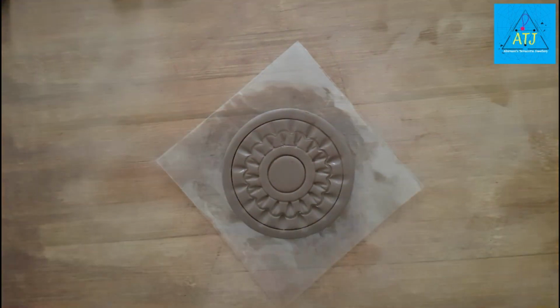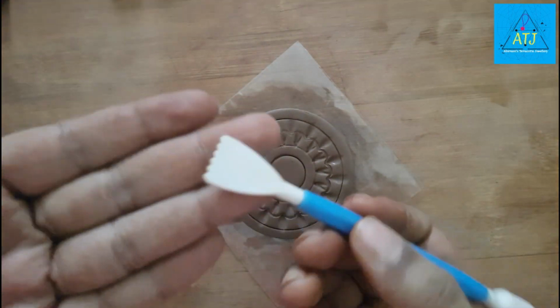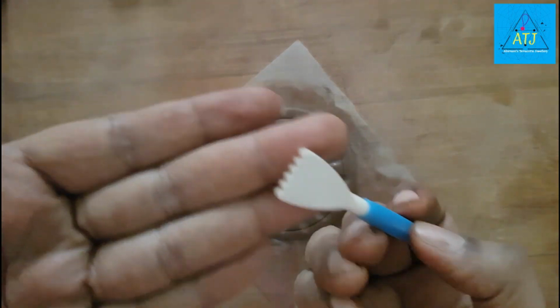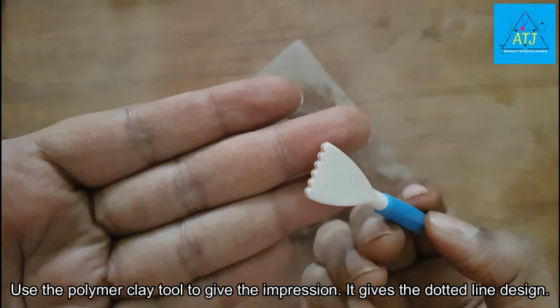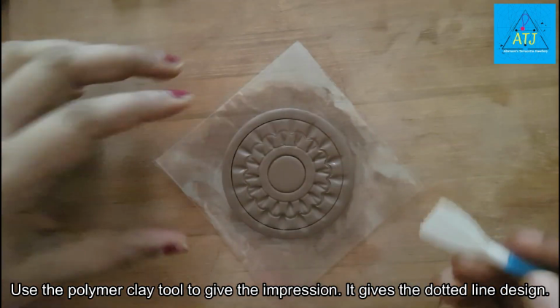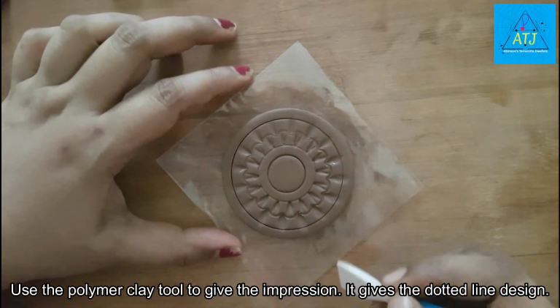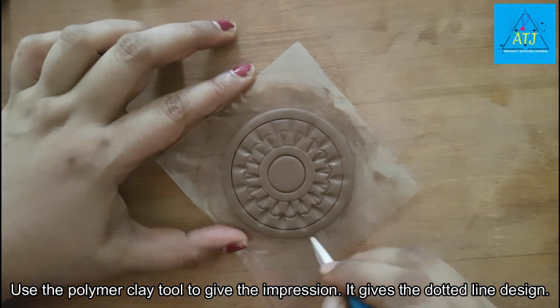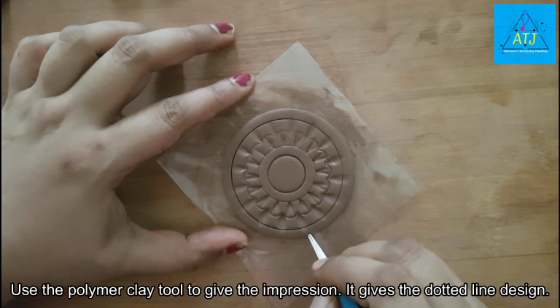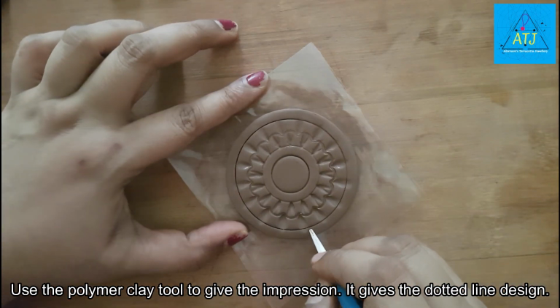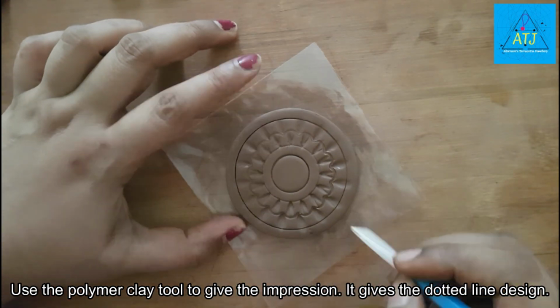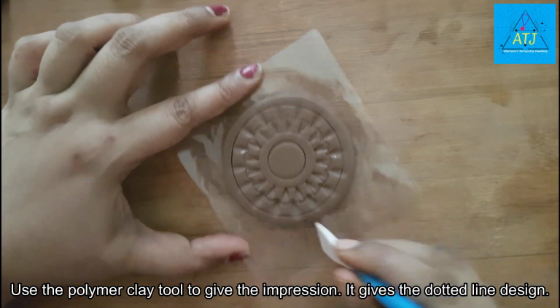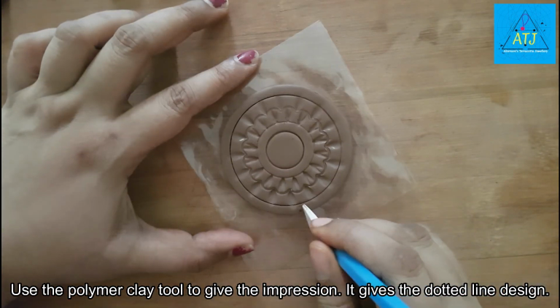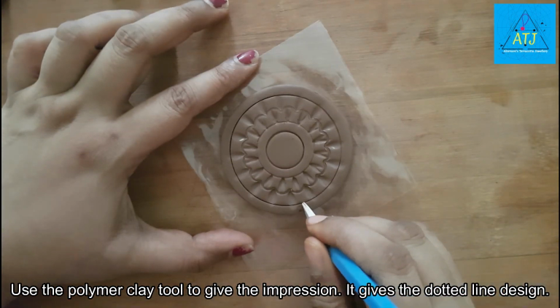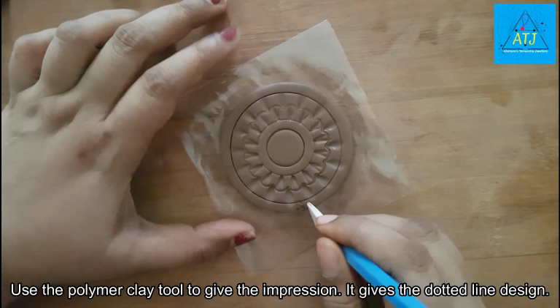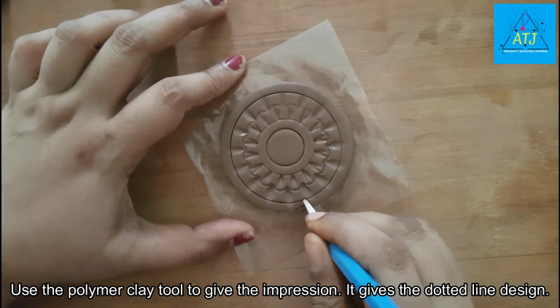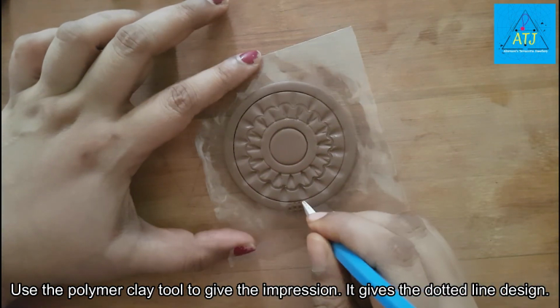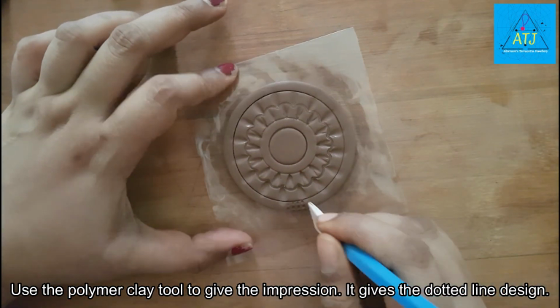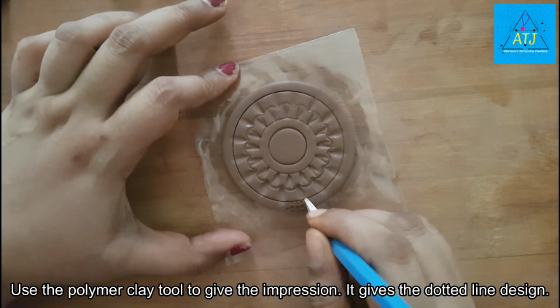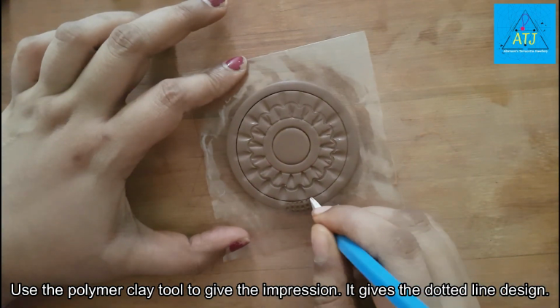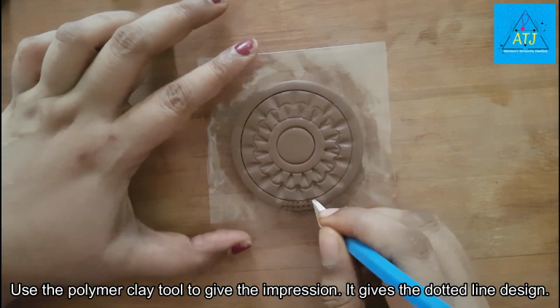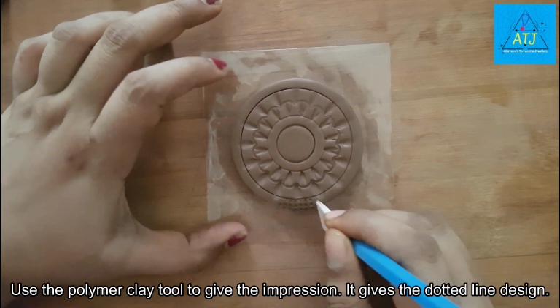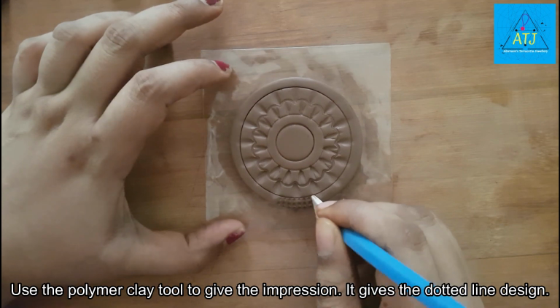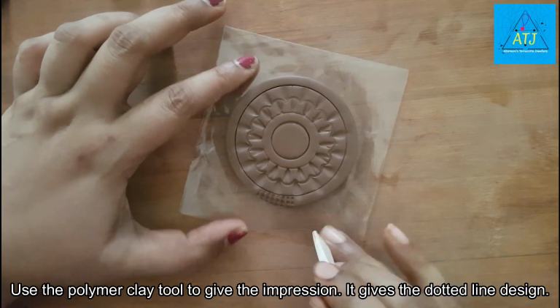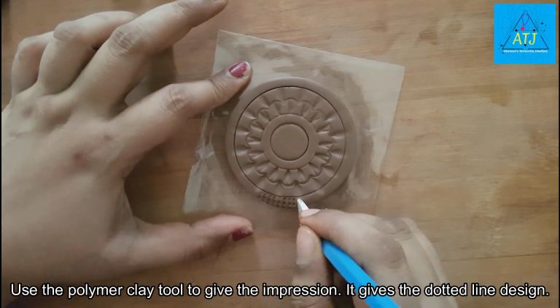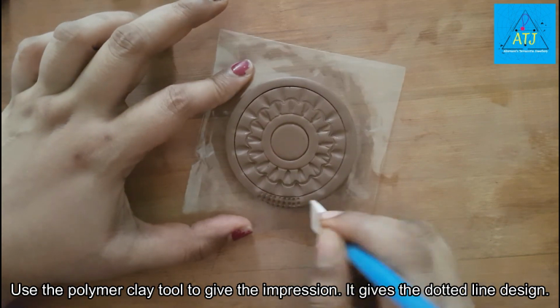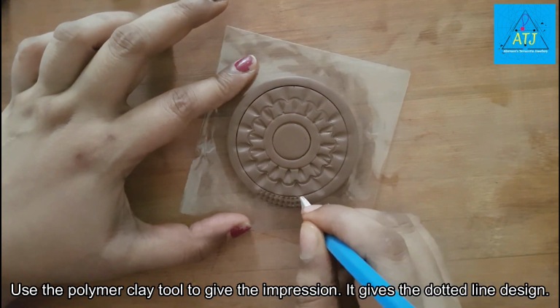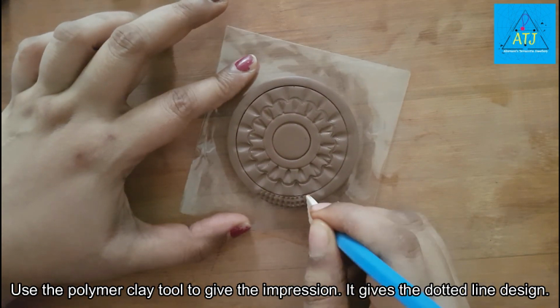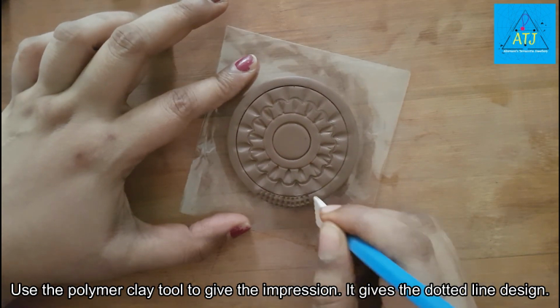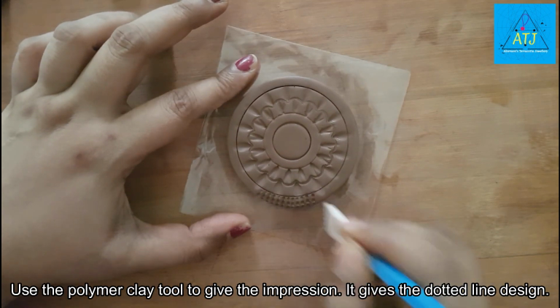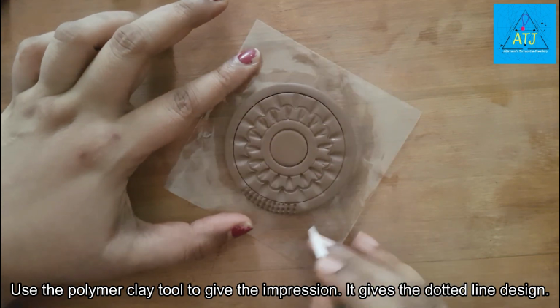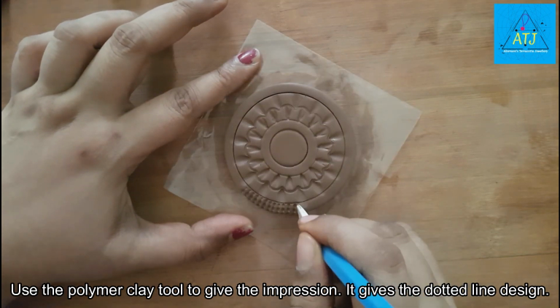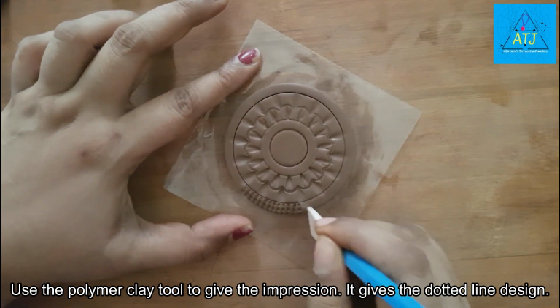This is the back side. We will use a dotted line tool. I will use the tool for full impressions.